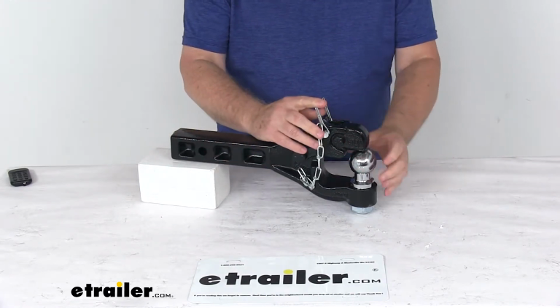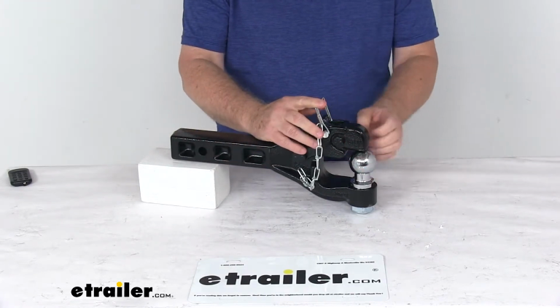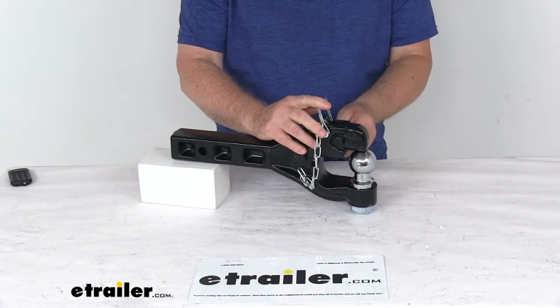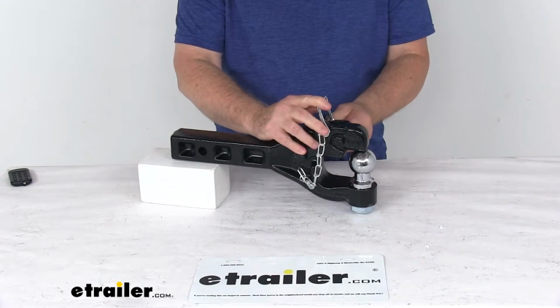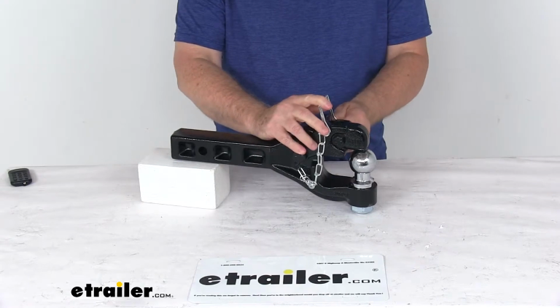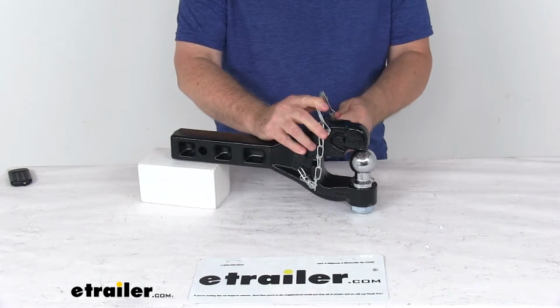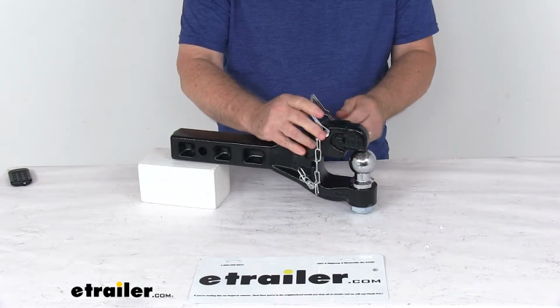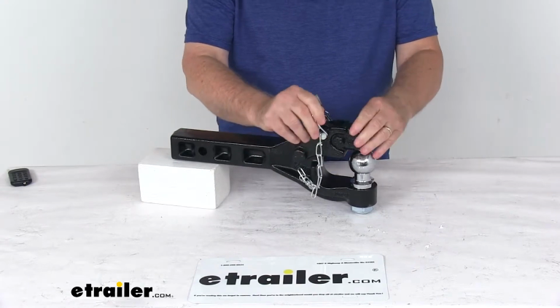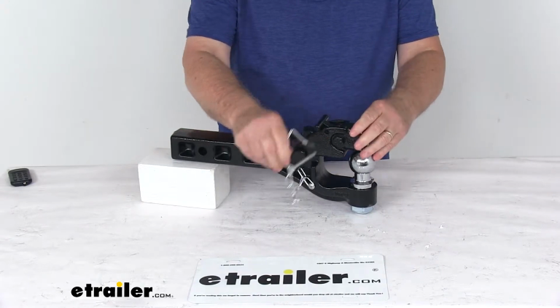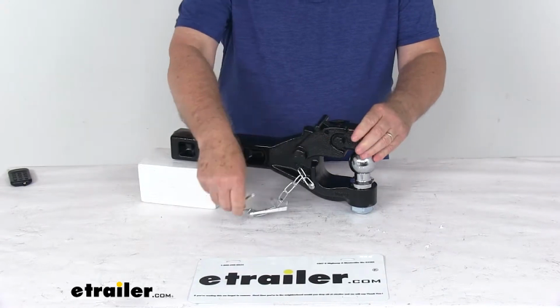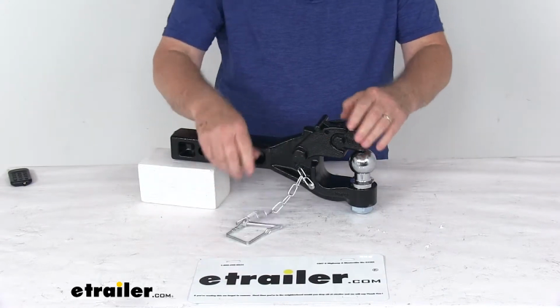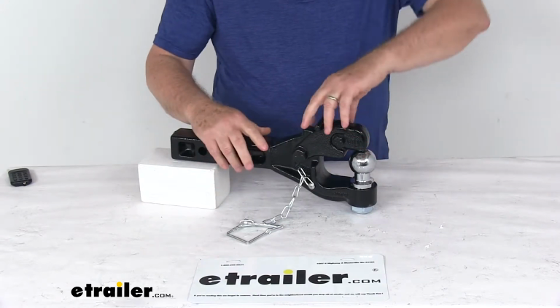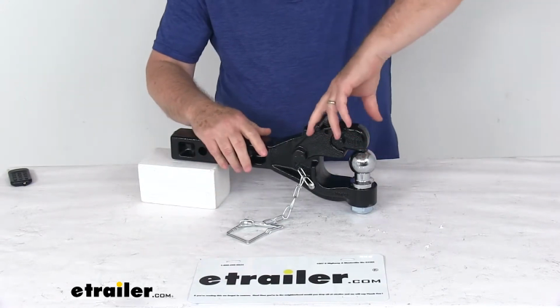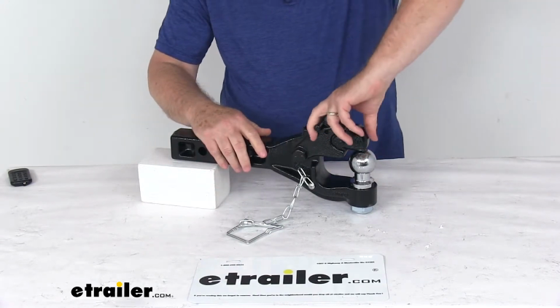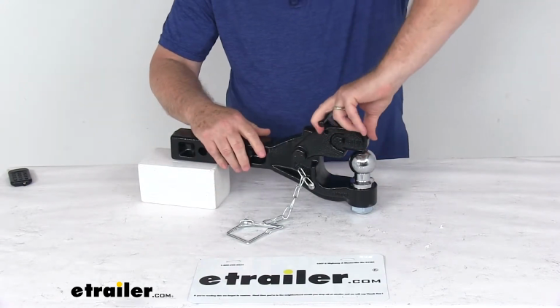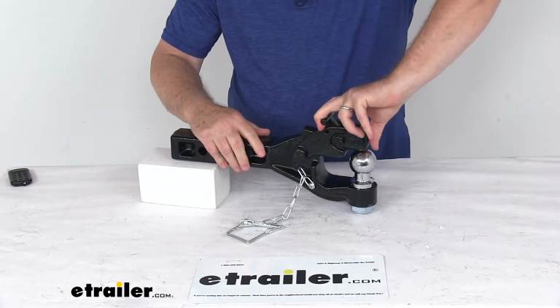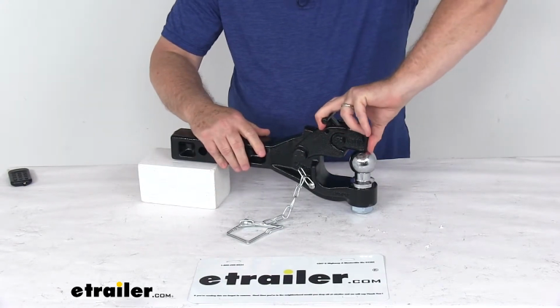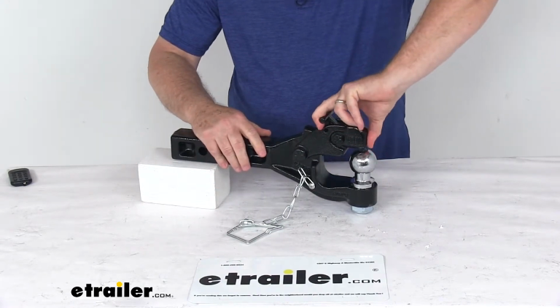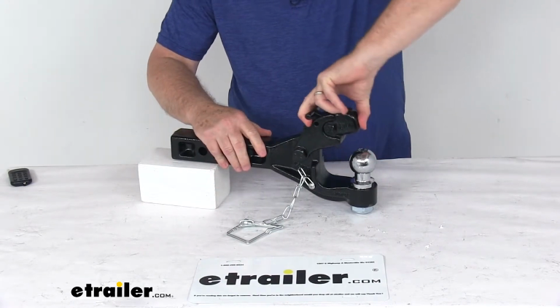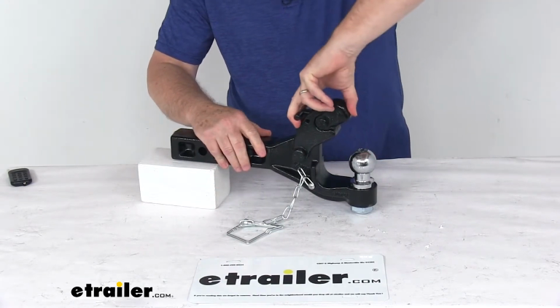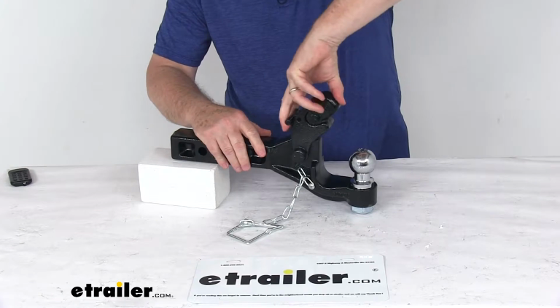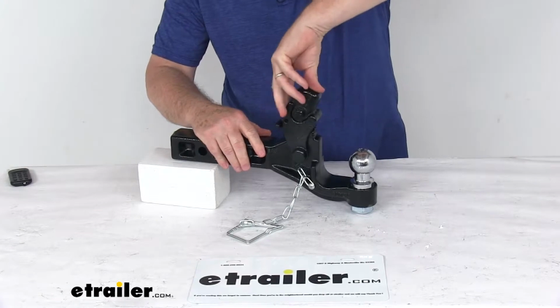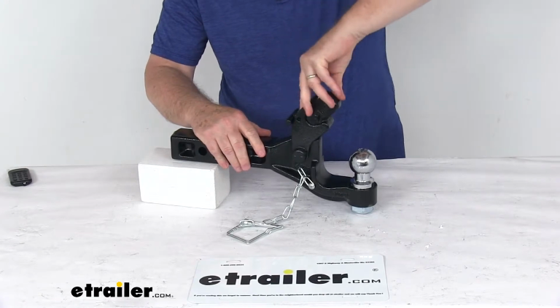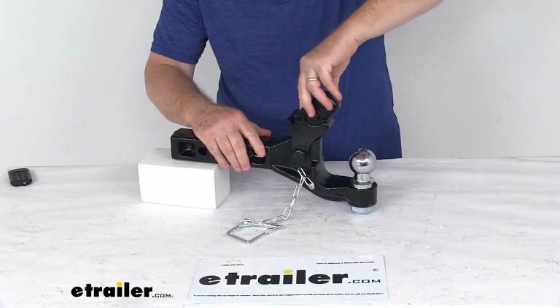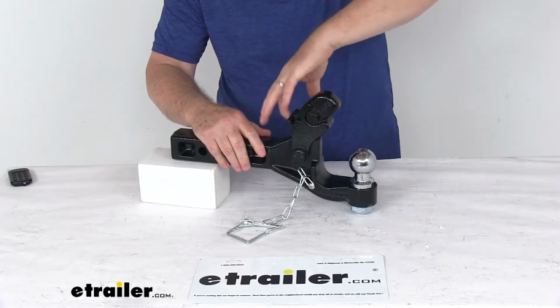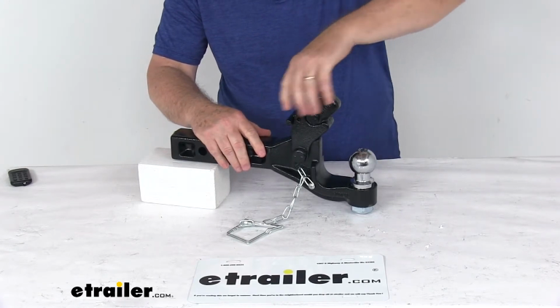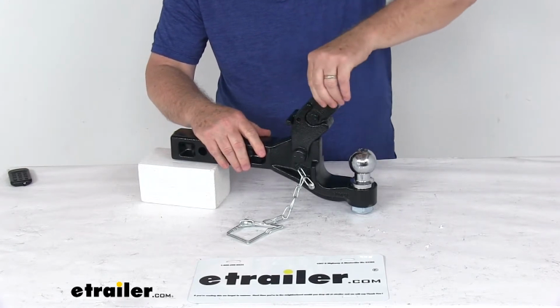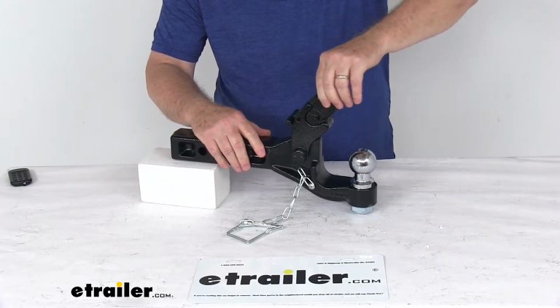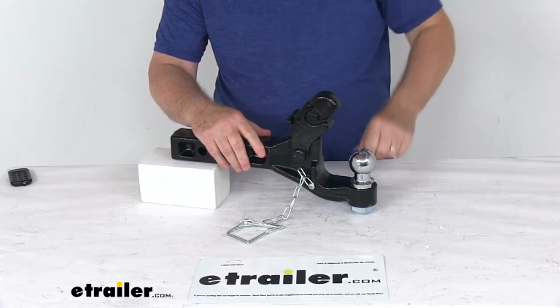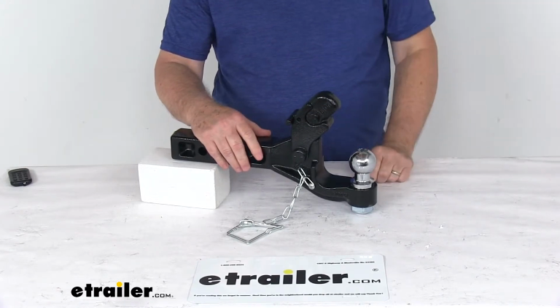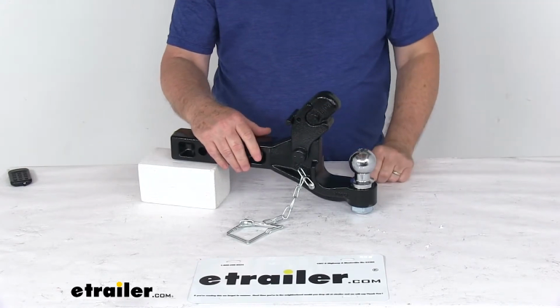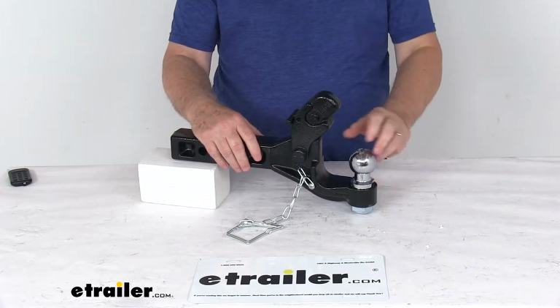To remove the lunette ring, all you have to do is open the snapper pin, lift up on the T-handle, and then move it back. And once you get so far, it'll hook and latch into place.